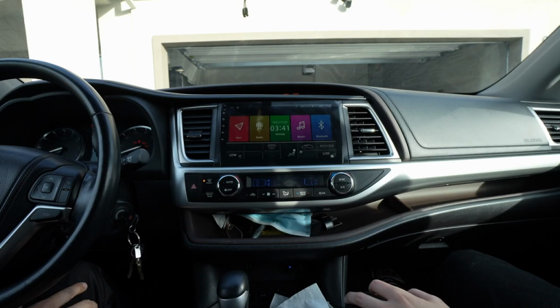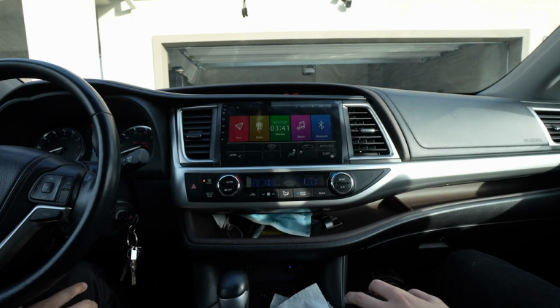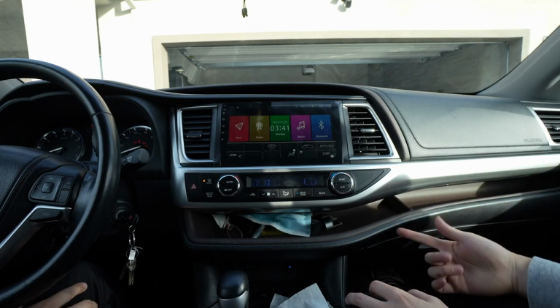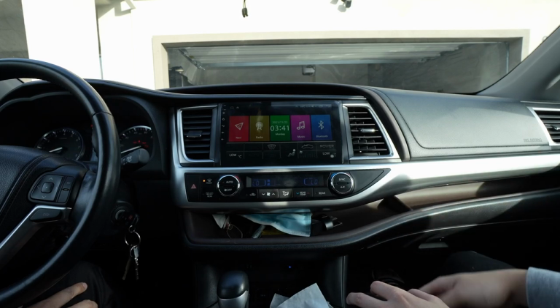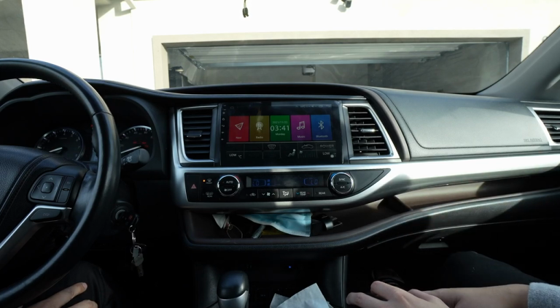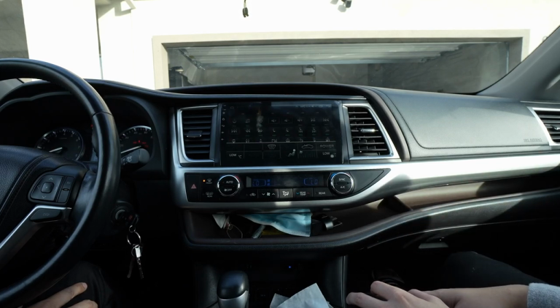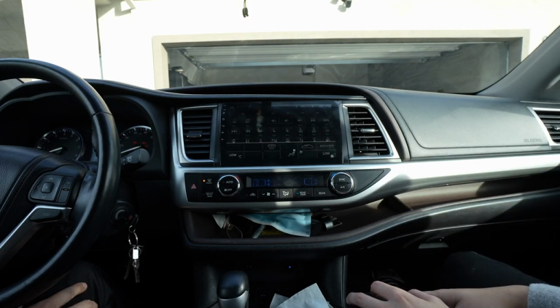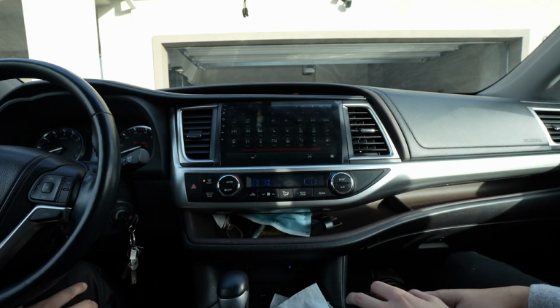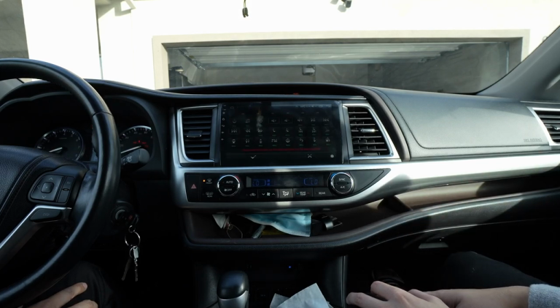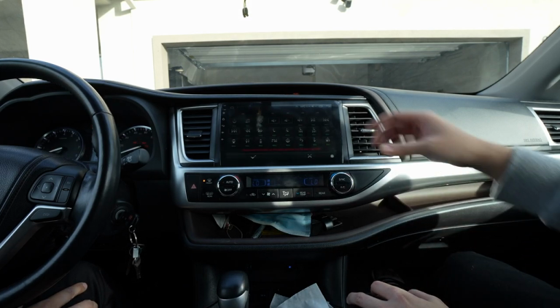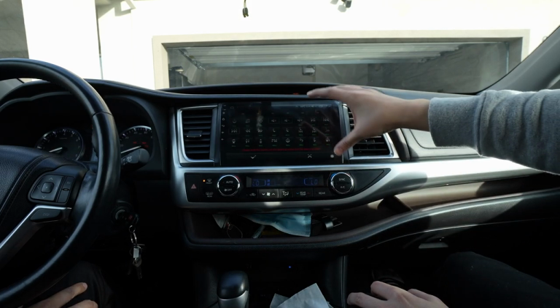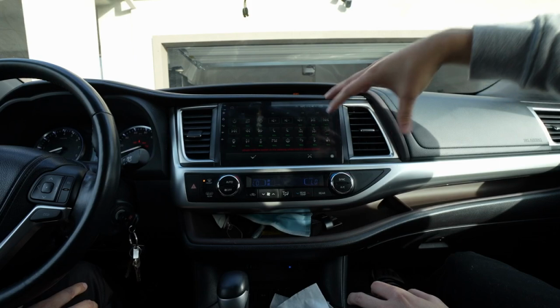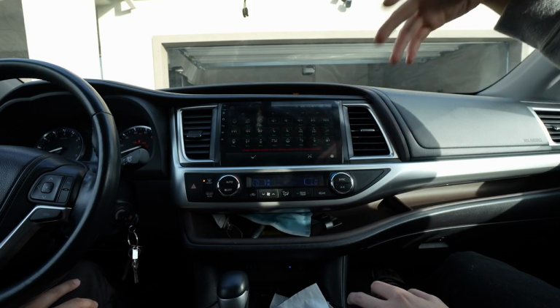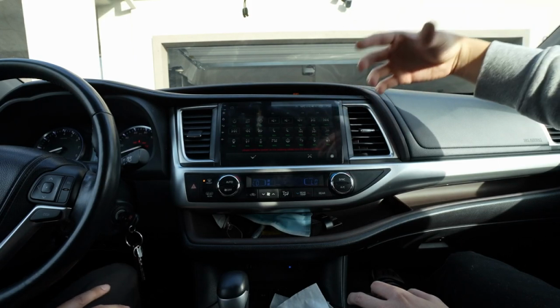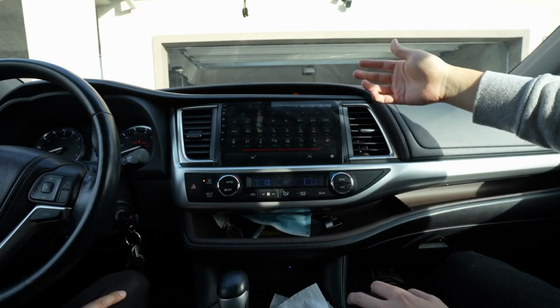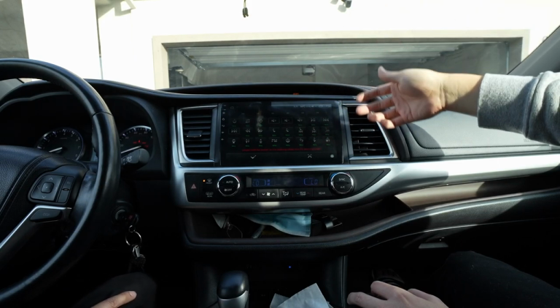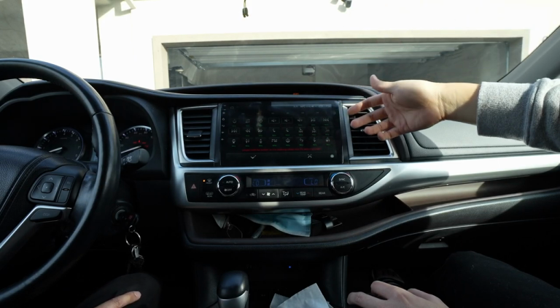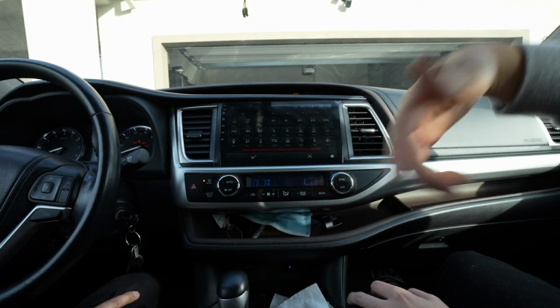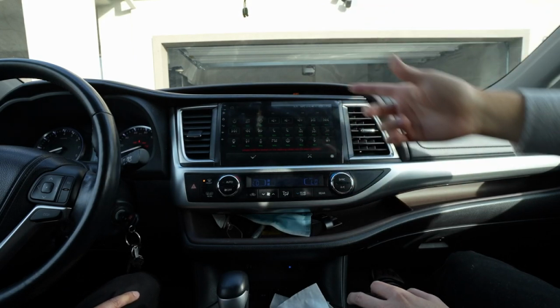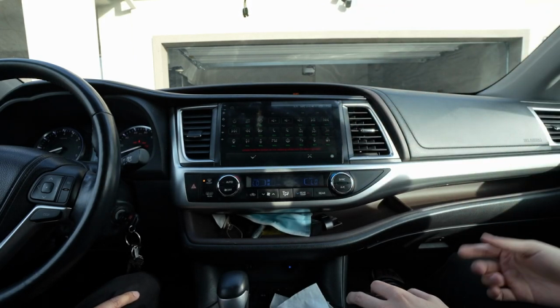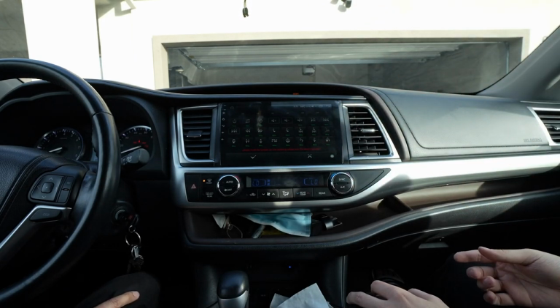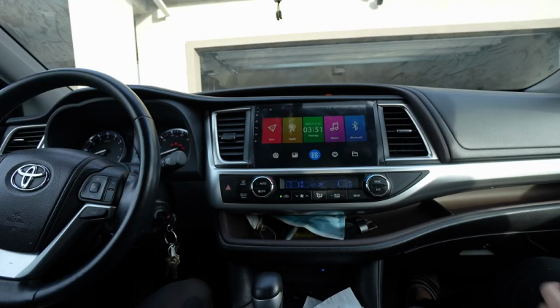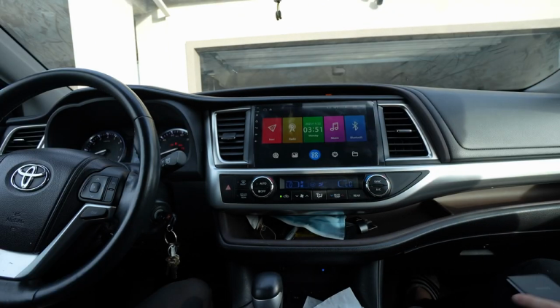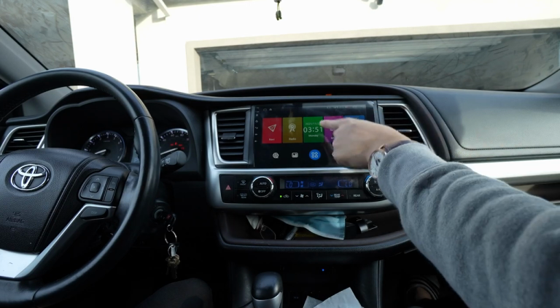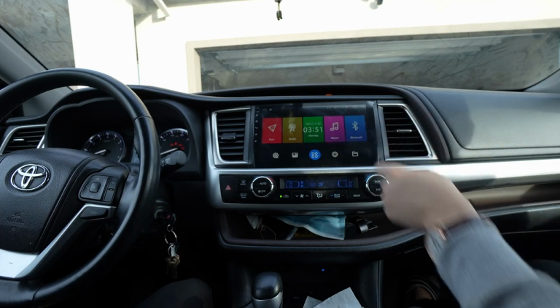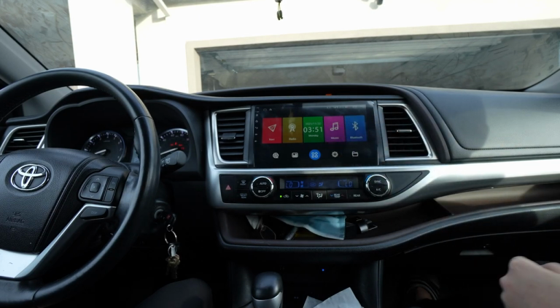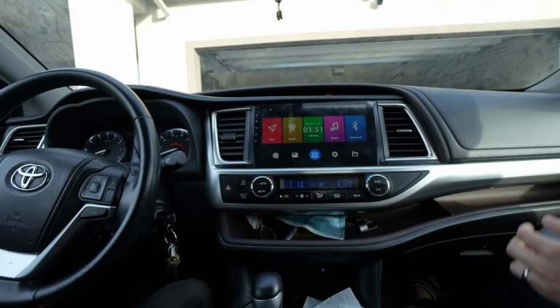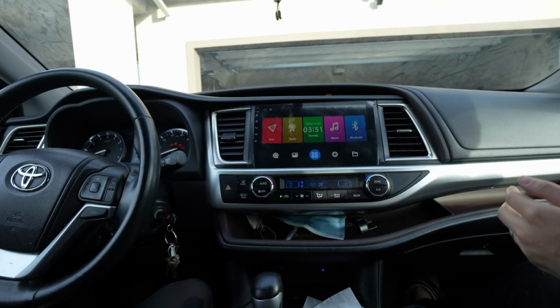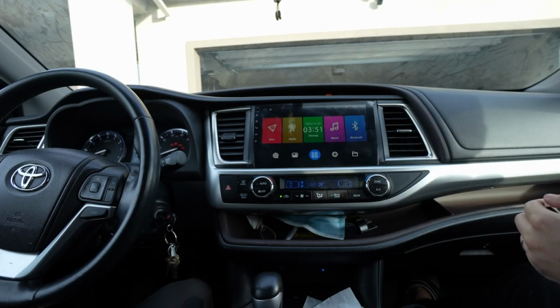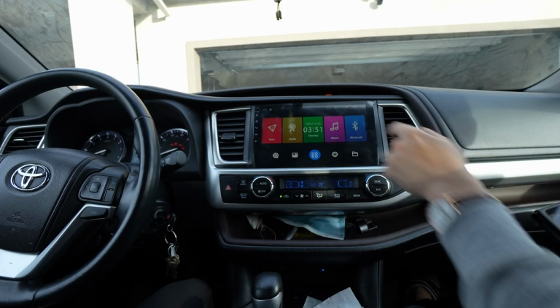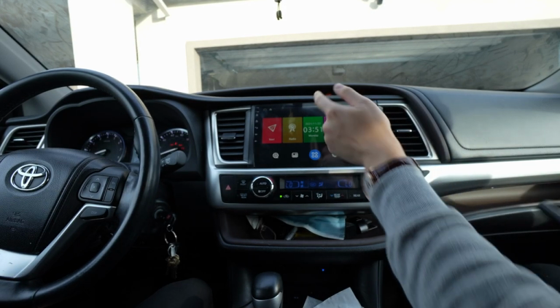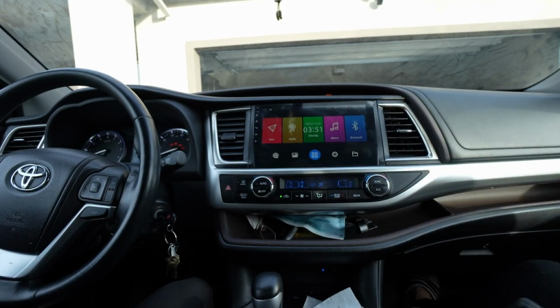We got the AC working — great. This basically goes to the last menu we were working on, and we're working on the steering wheel controls. The date is wrong; I'll change it later.